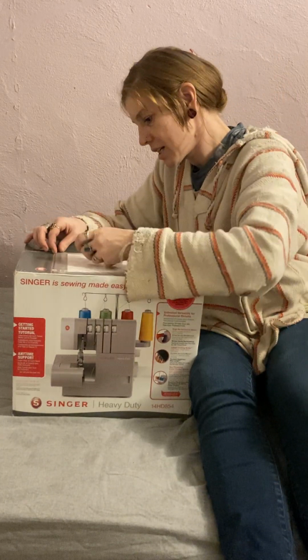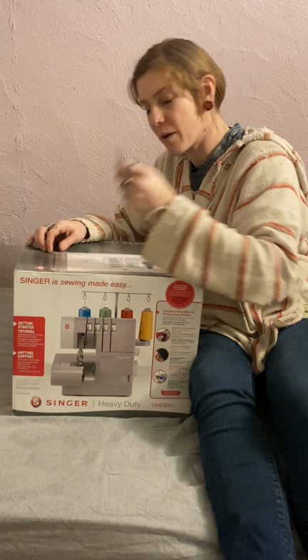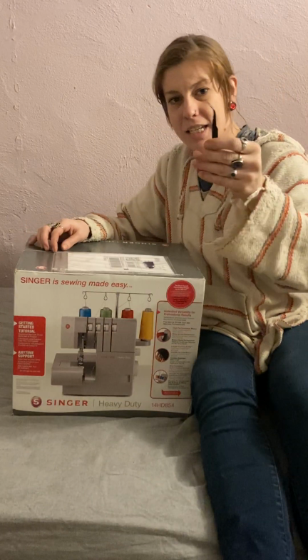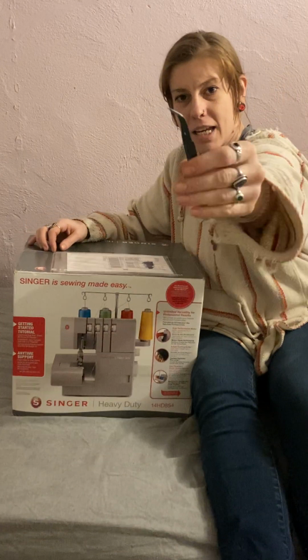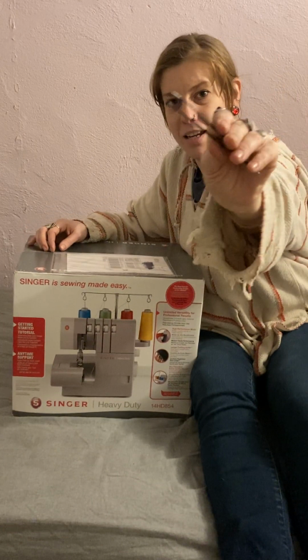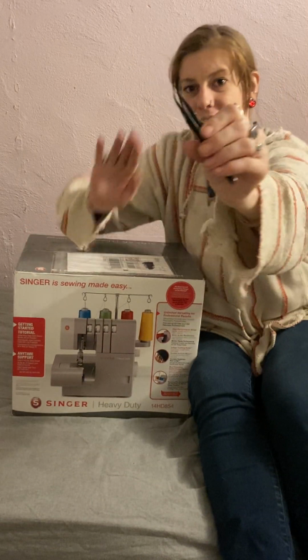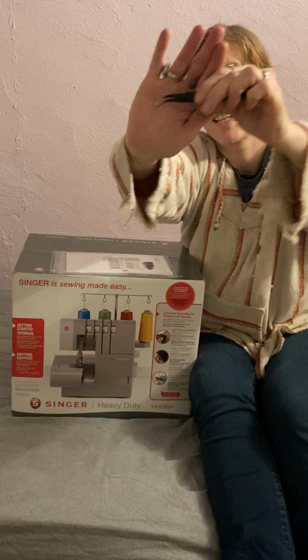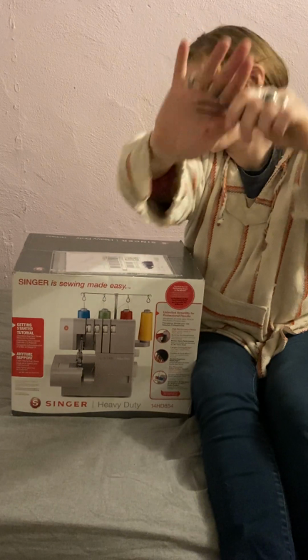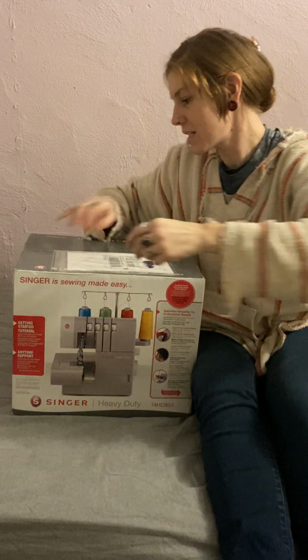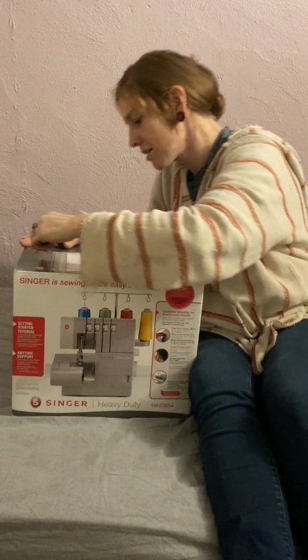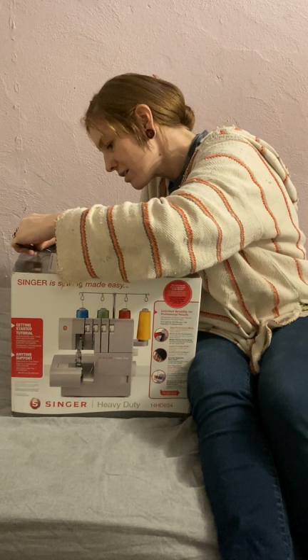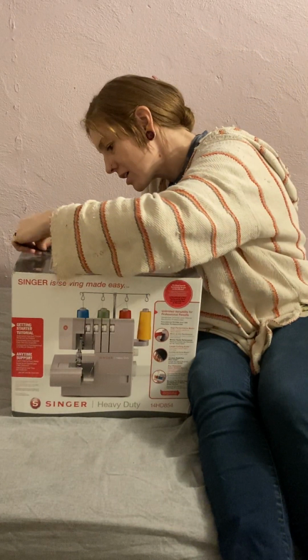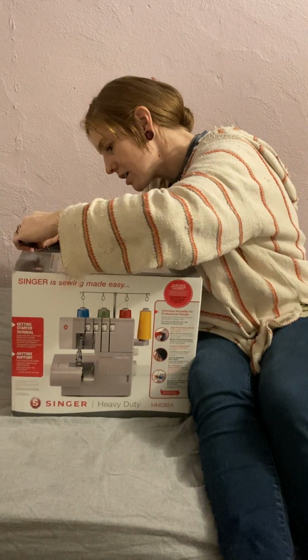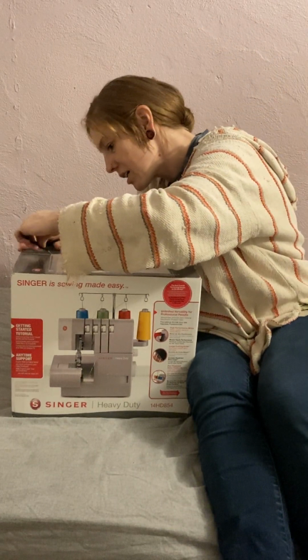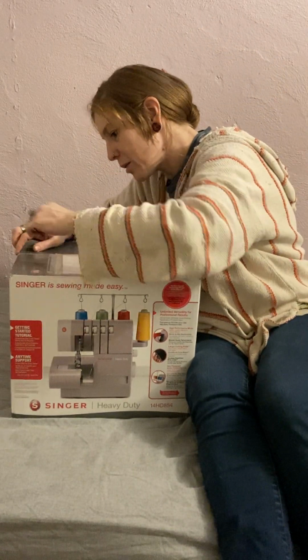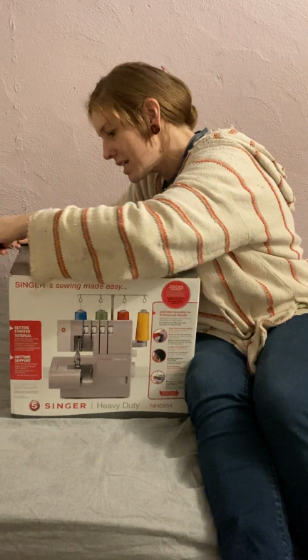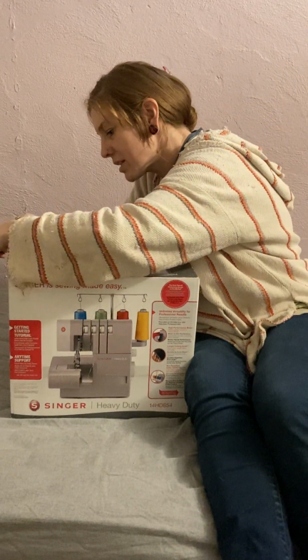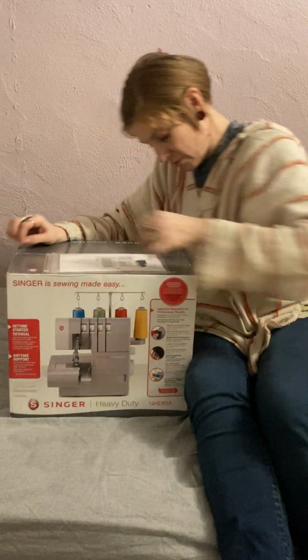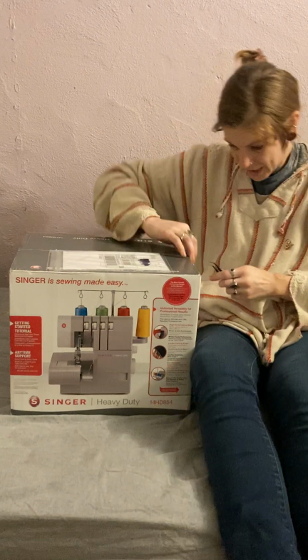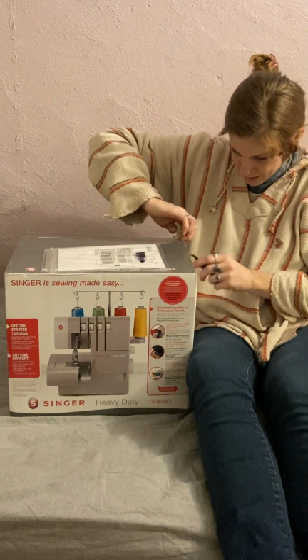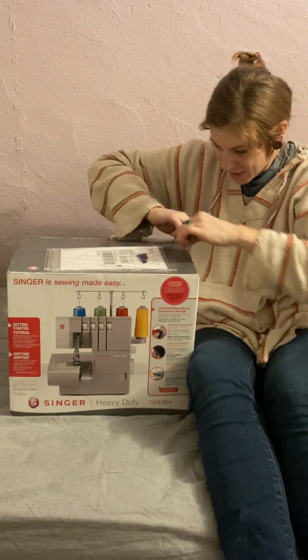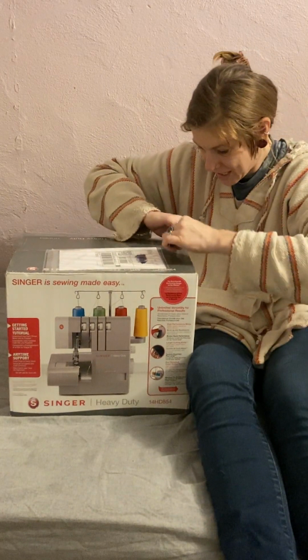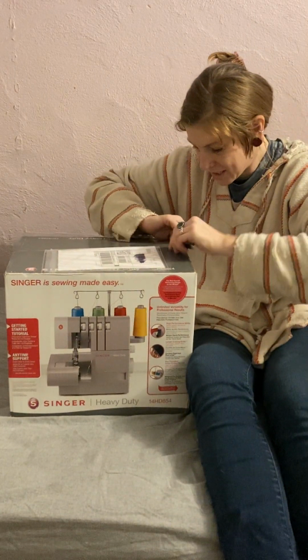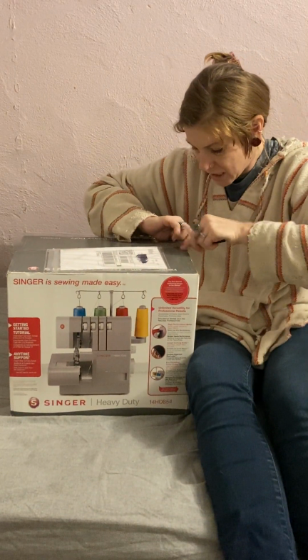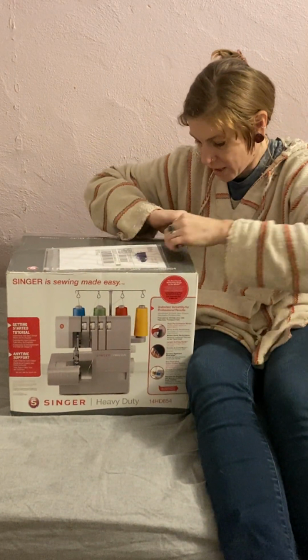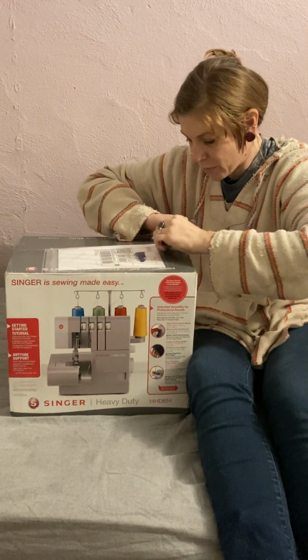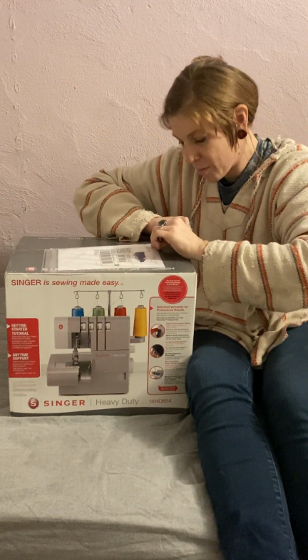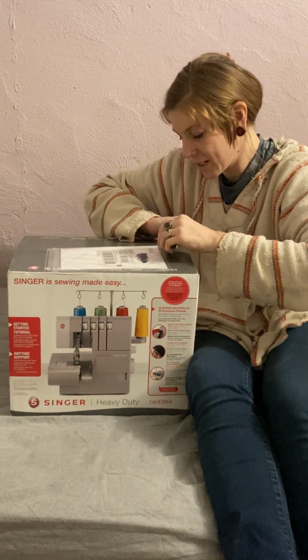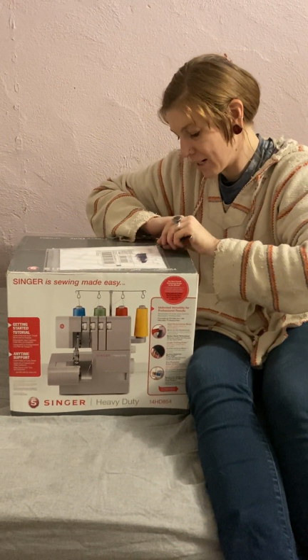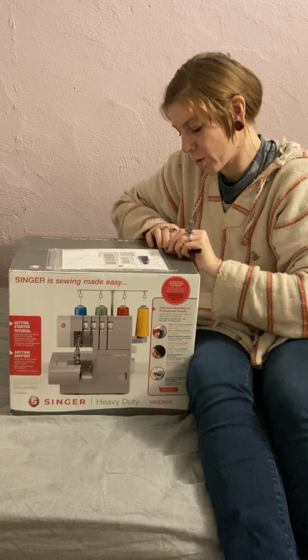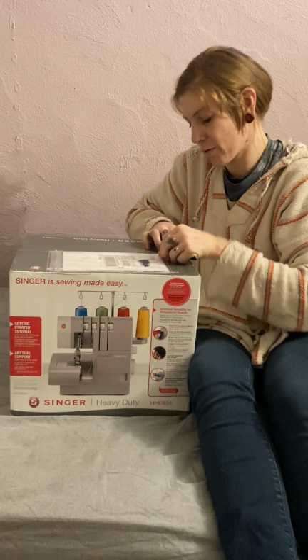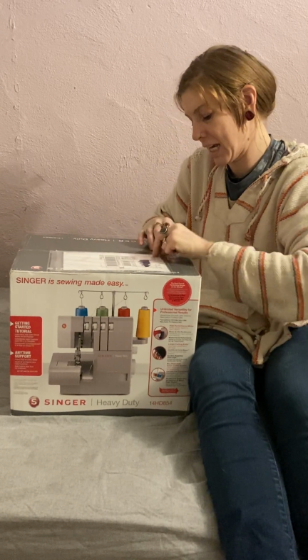I got my handy dandy tweezers, and I picked these specifically for opening this because I'm probably going to need them for threading it.